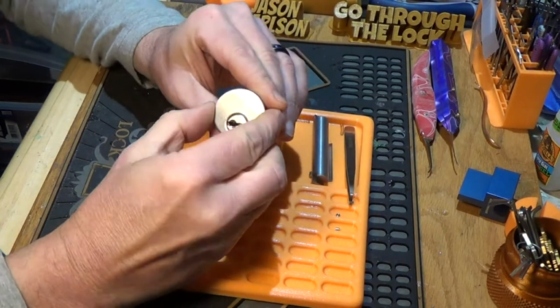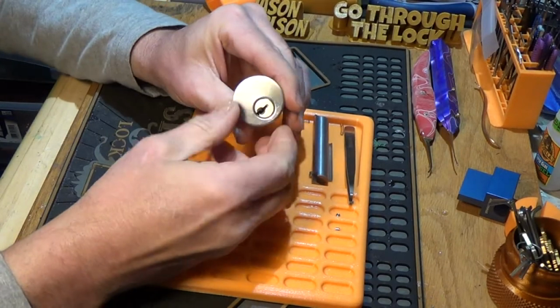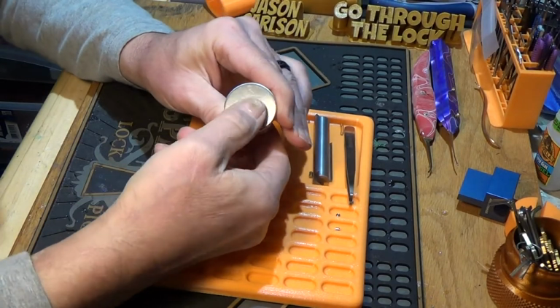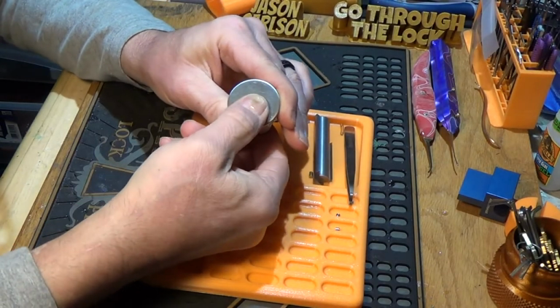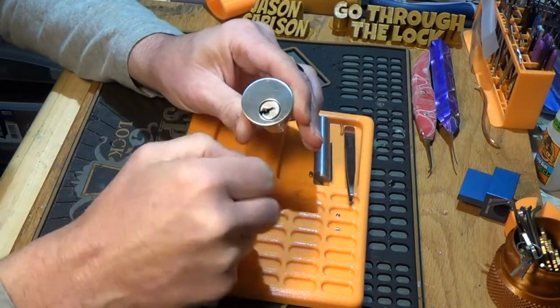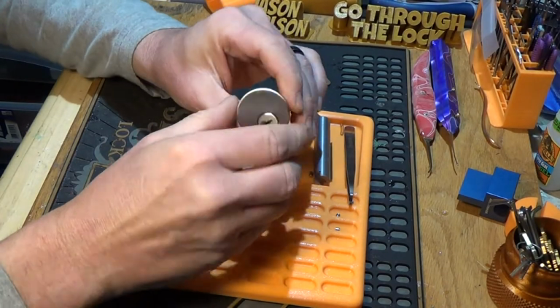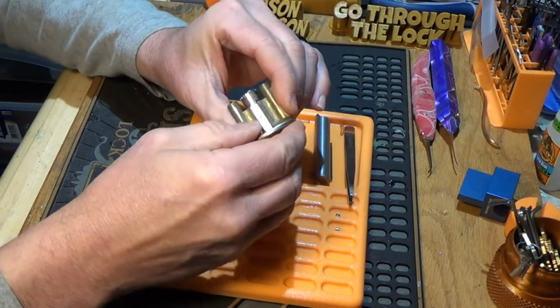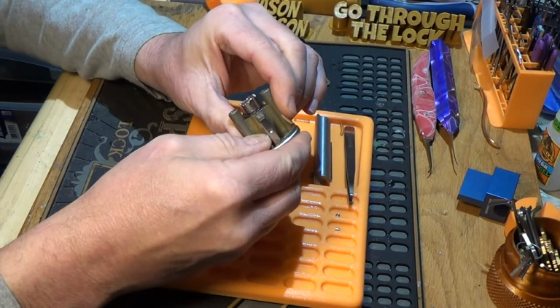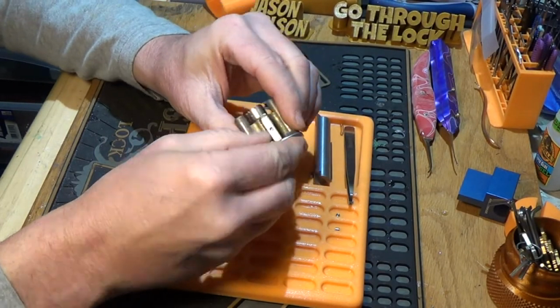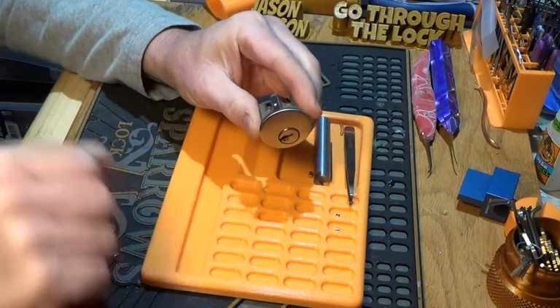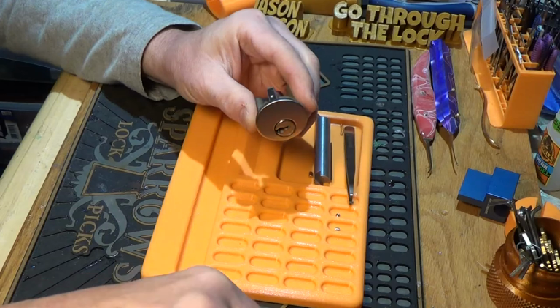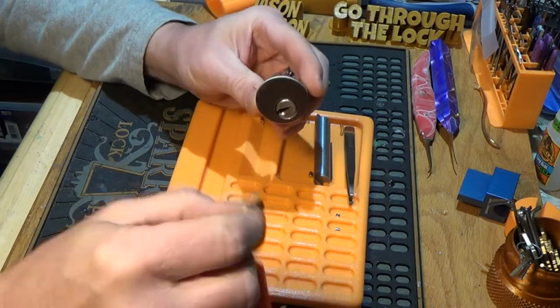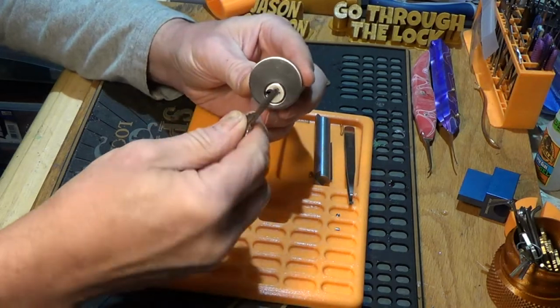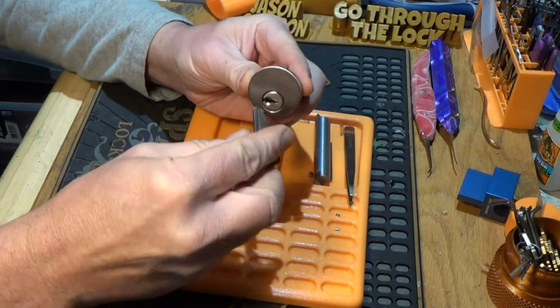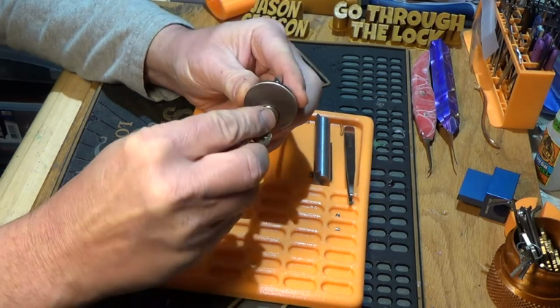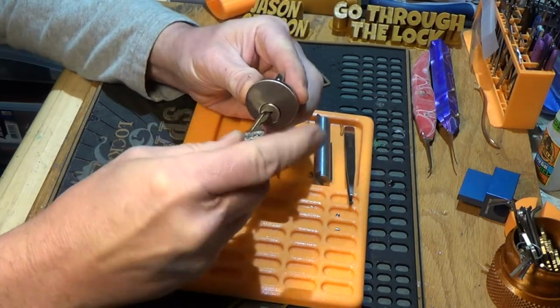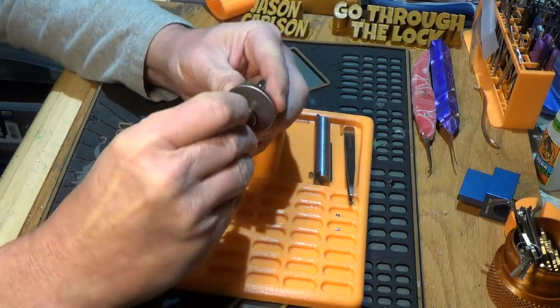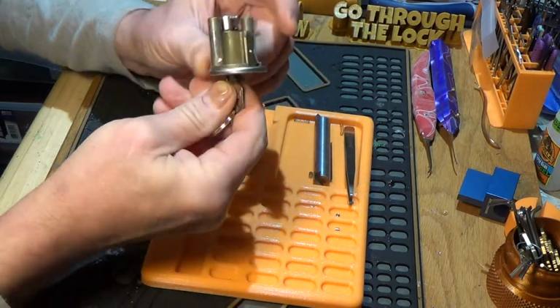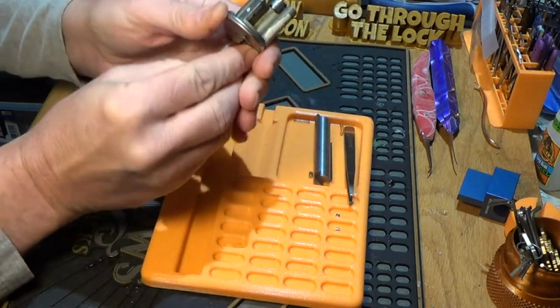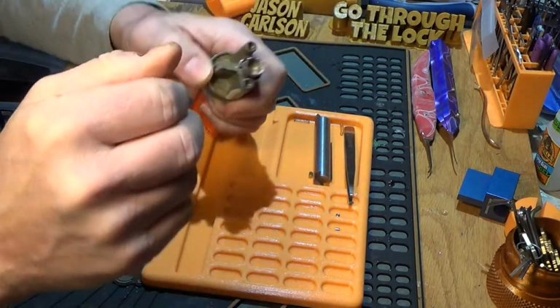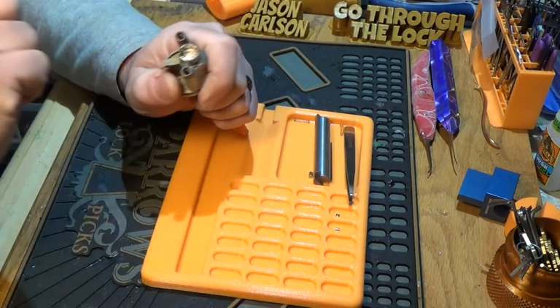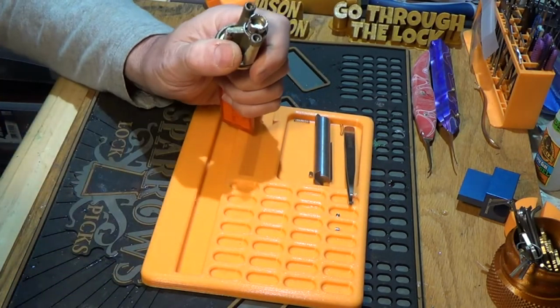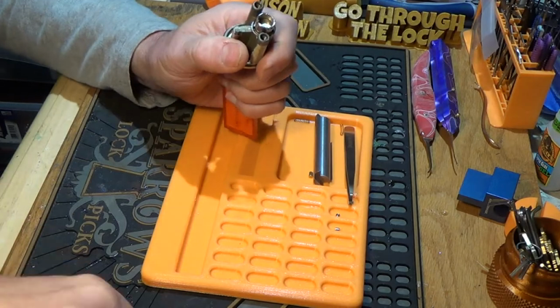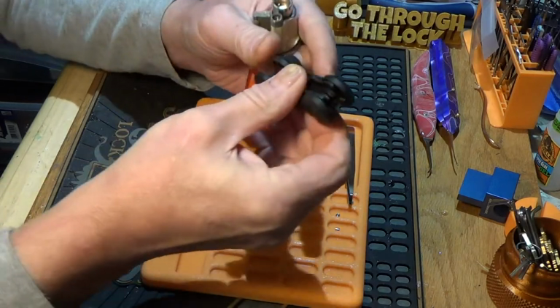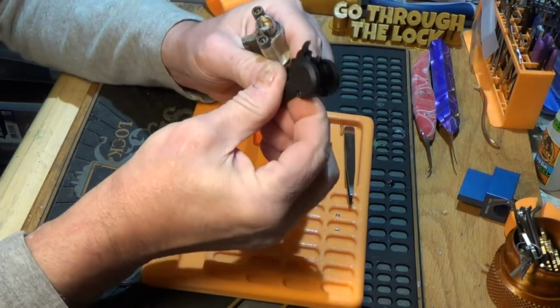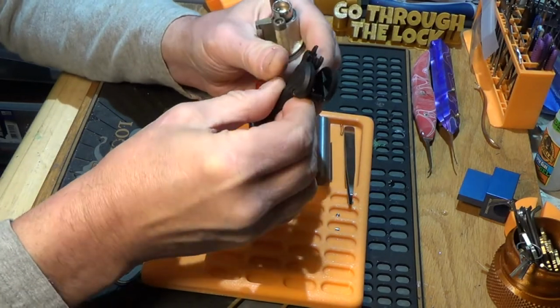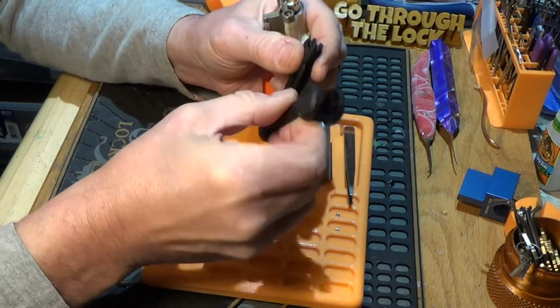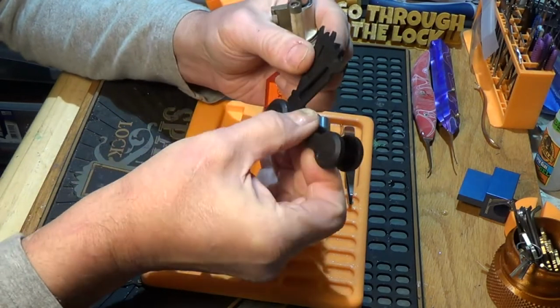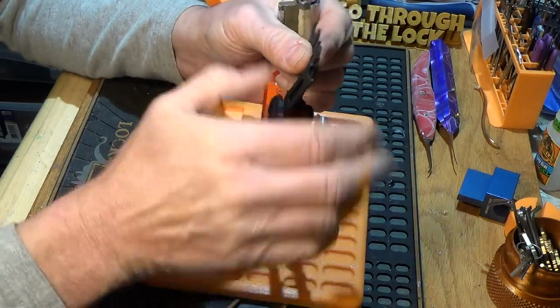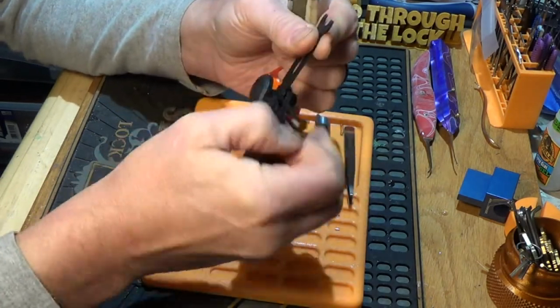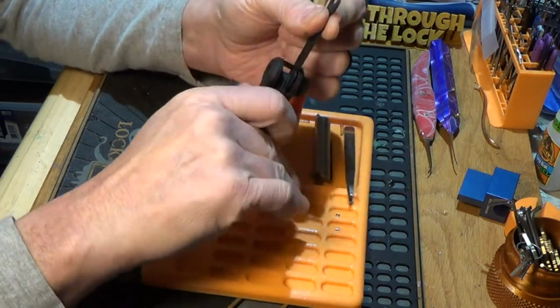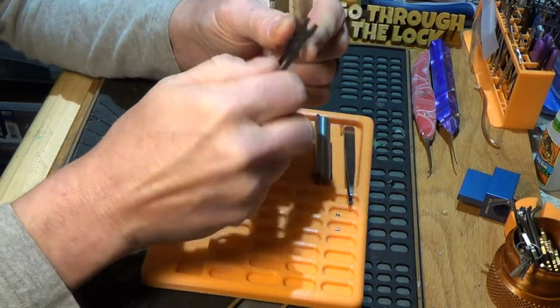Yep, definitely open. I do have the key, so I'm going to lock it back up, and I'm going to use a little black tool — handy tool.